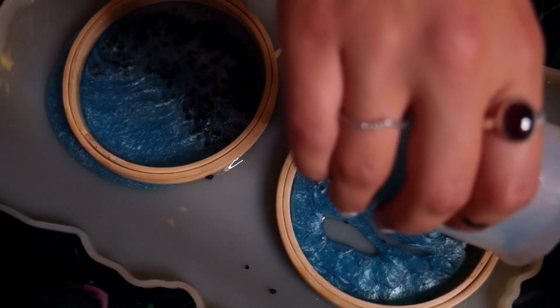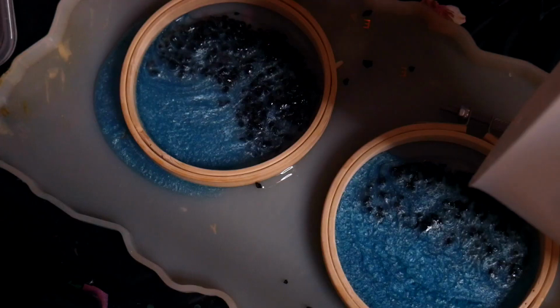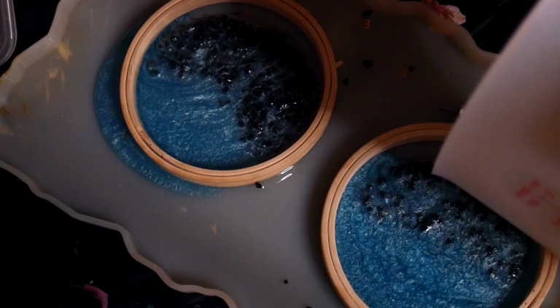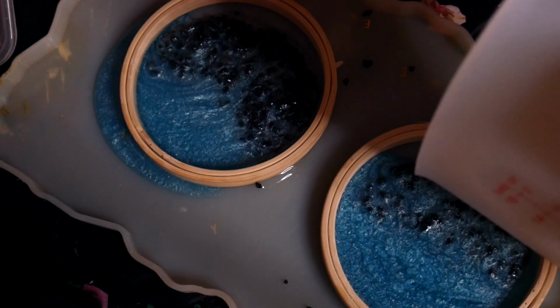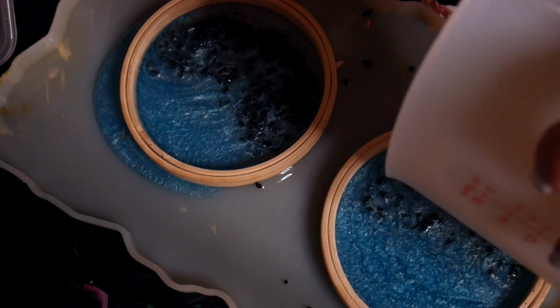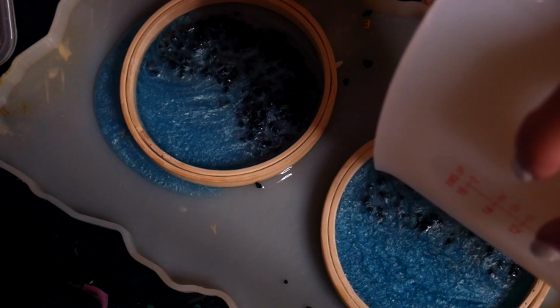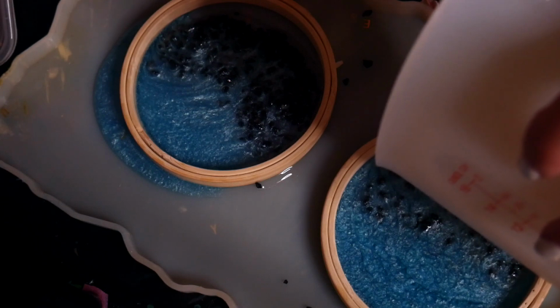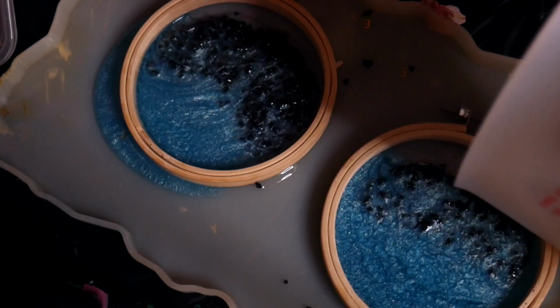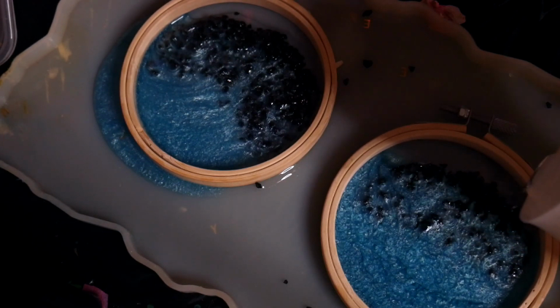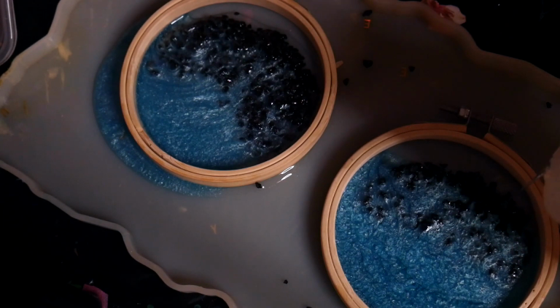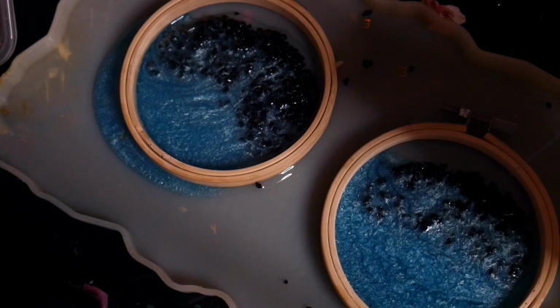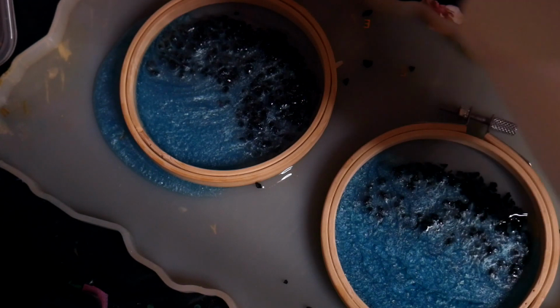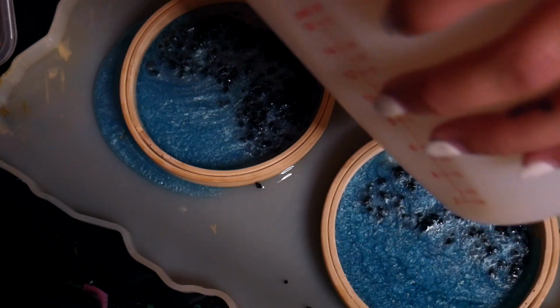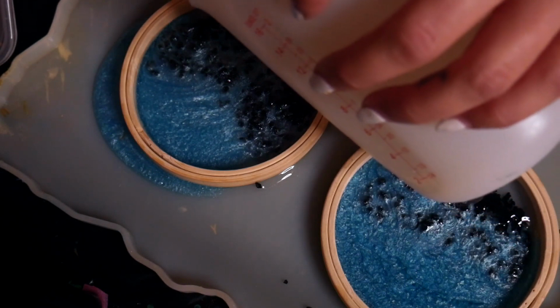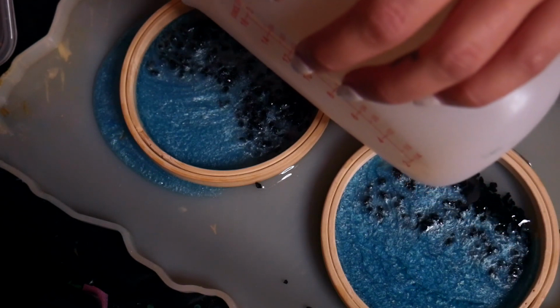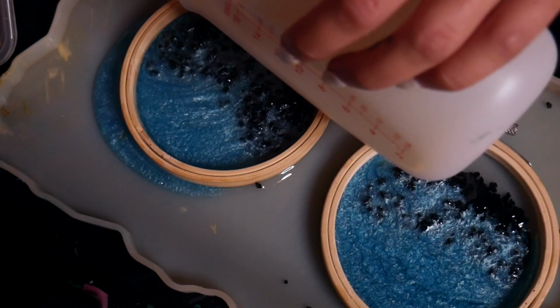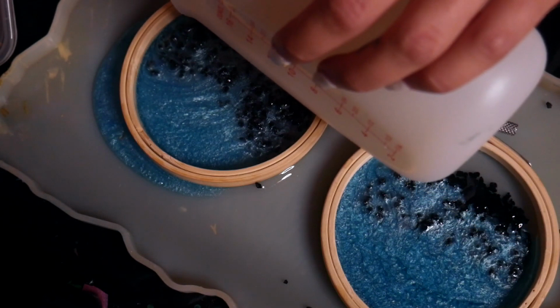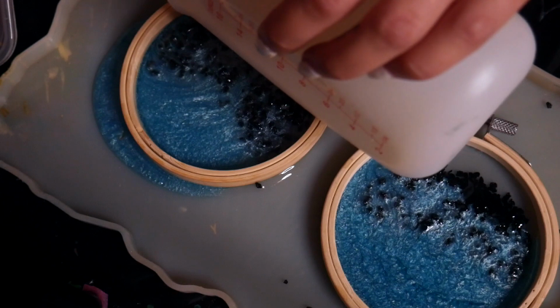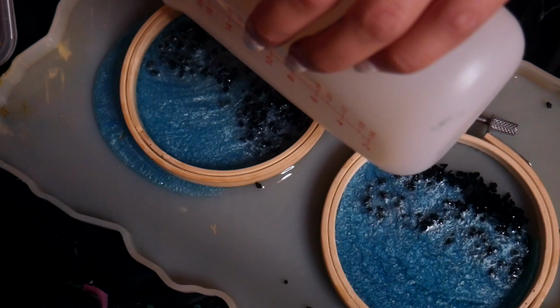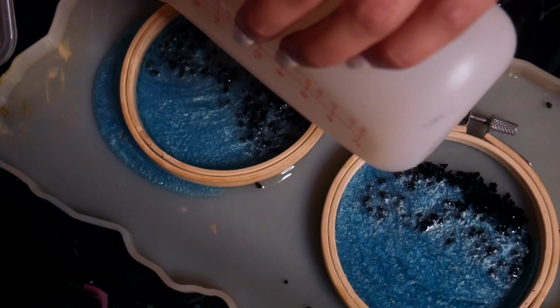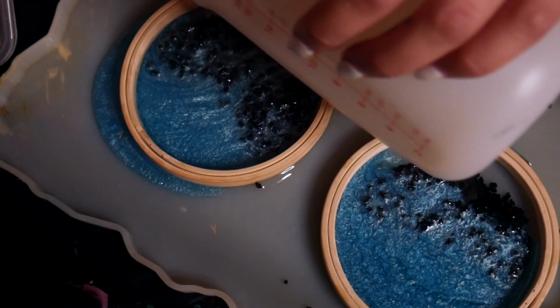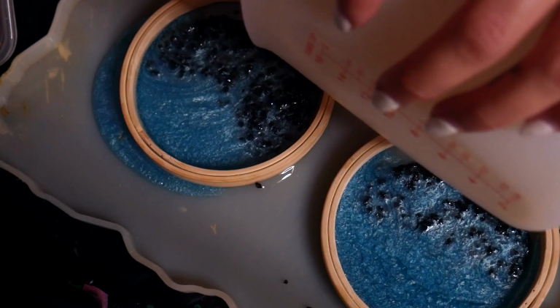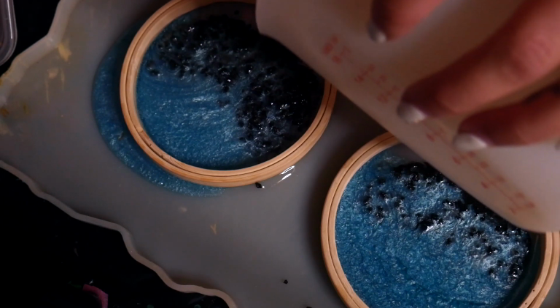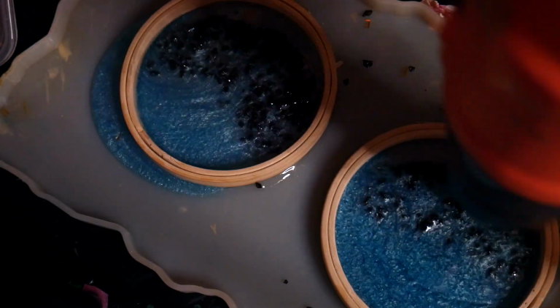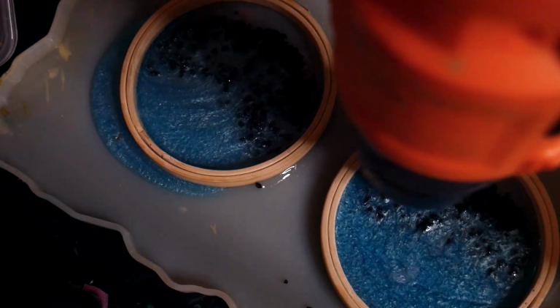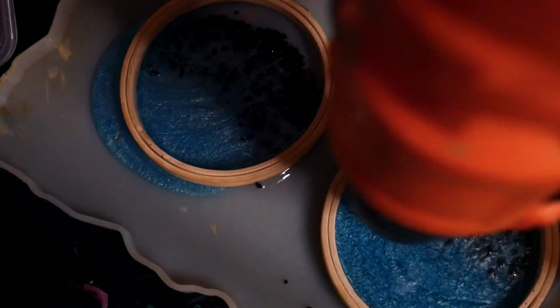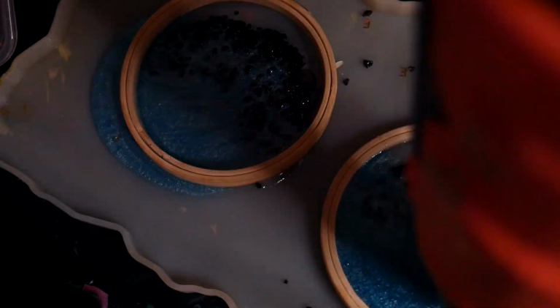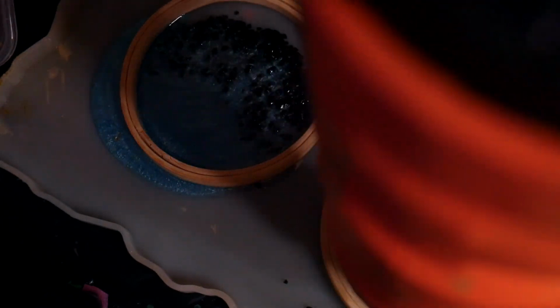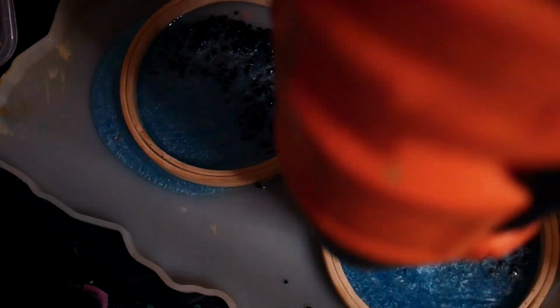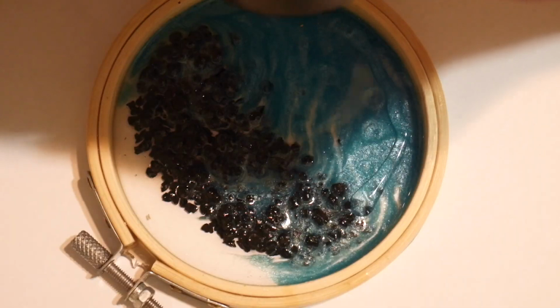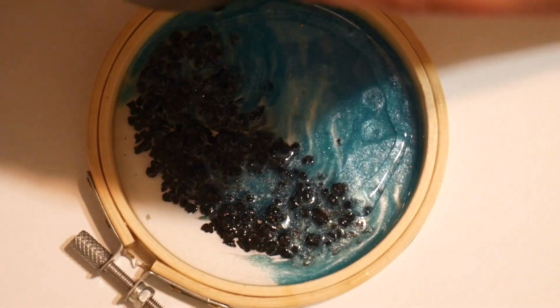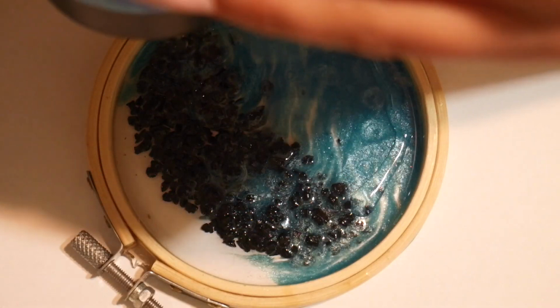Here I'm just adding some blue pearl pigment mixed with resin for the ocean, and then adding some more clear on top because I want this to be an open-back piece, so I had to make sure there was resin throughout the whole entire hoop.